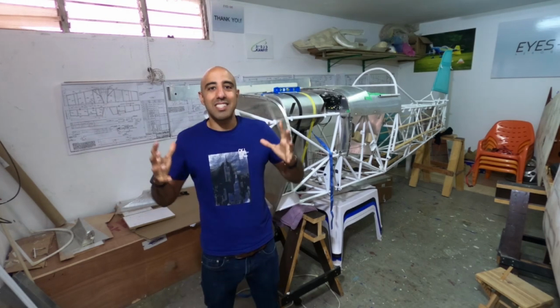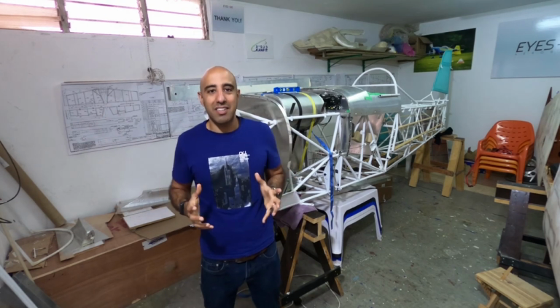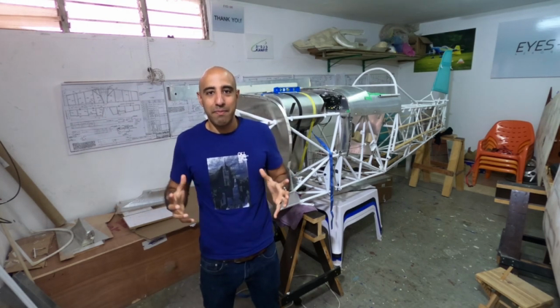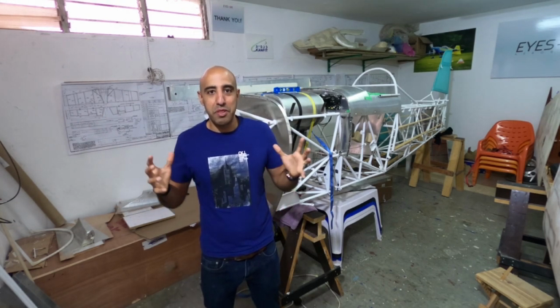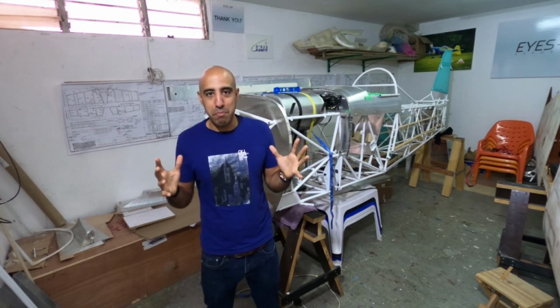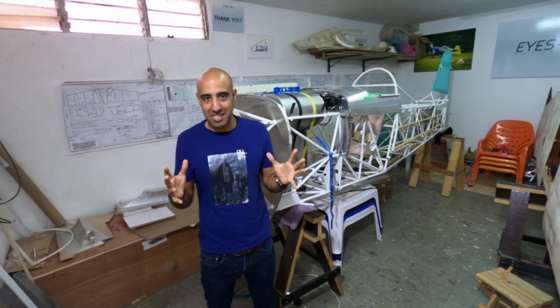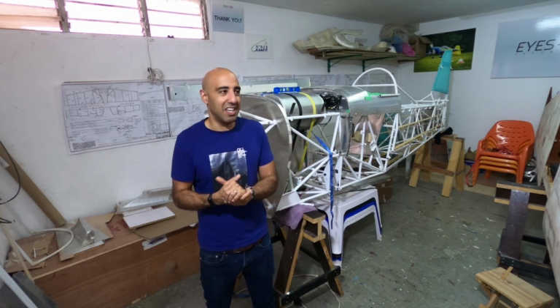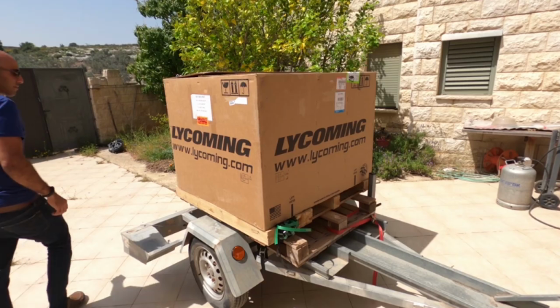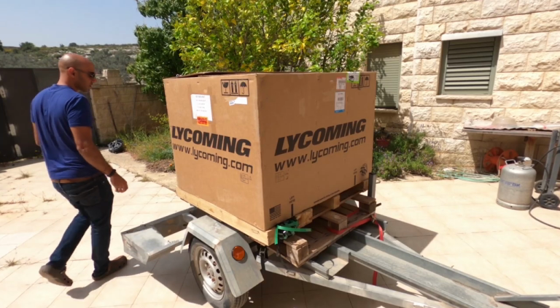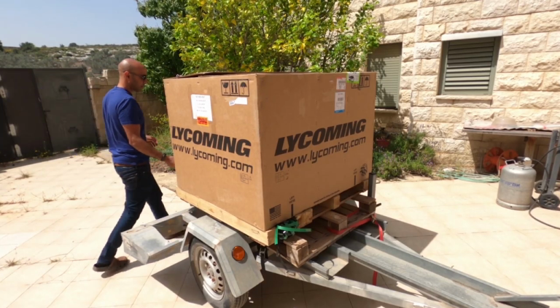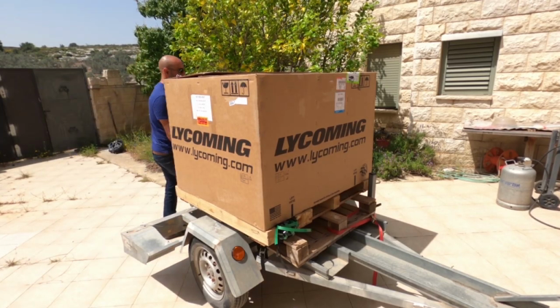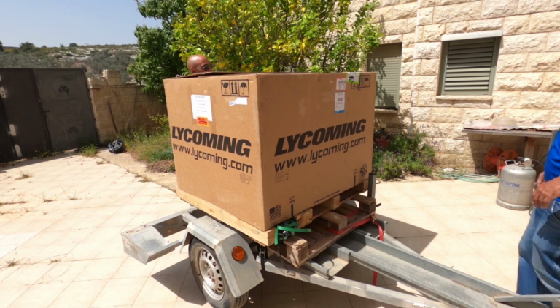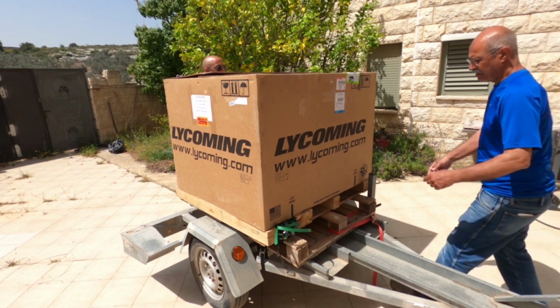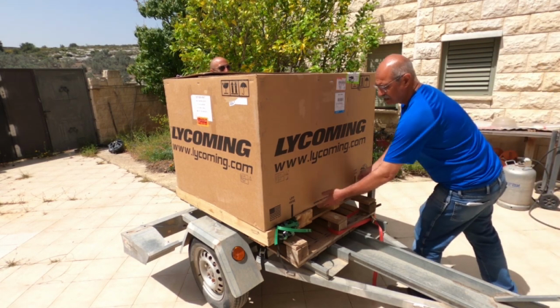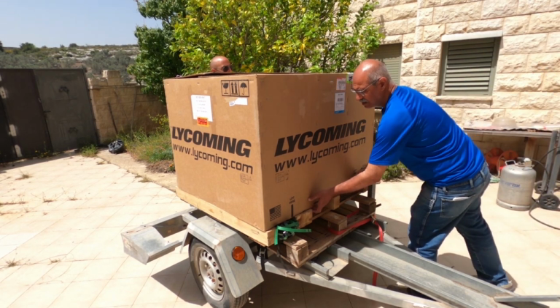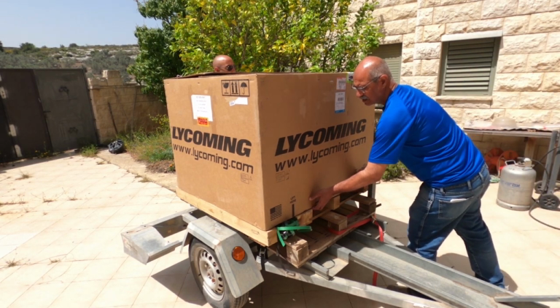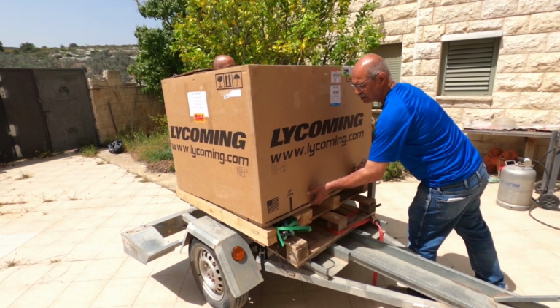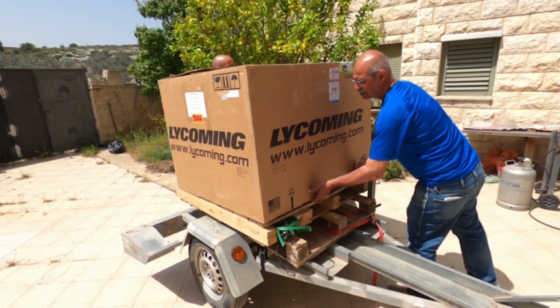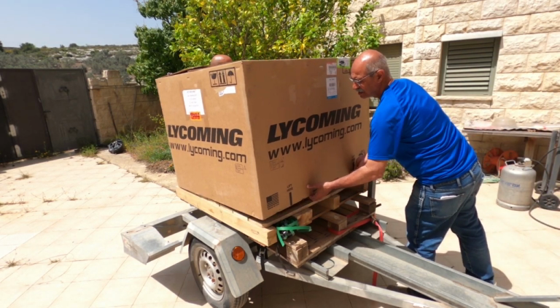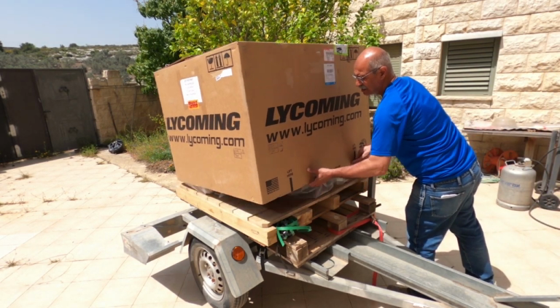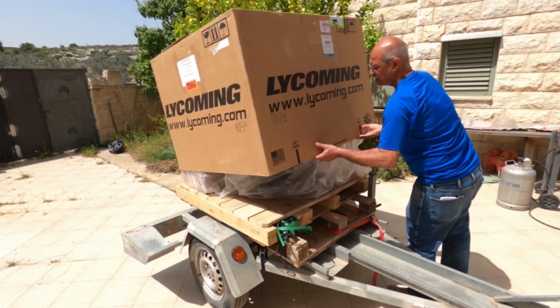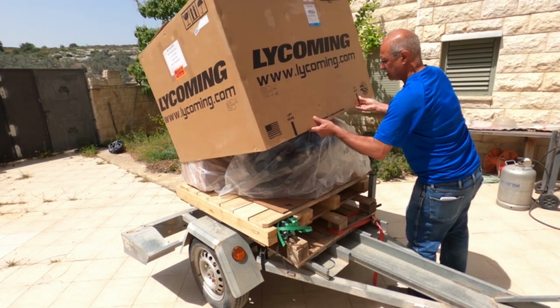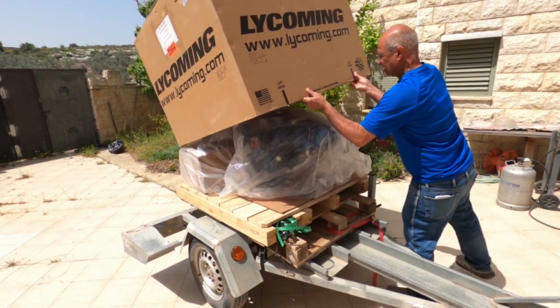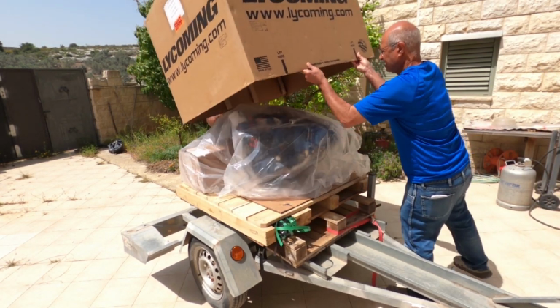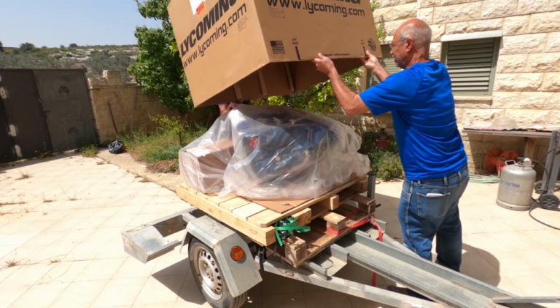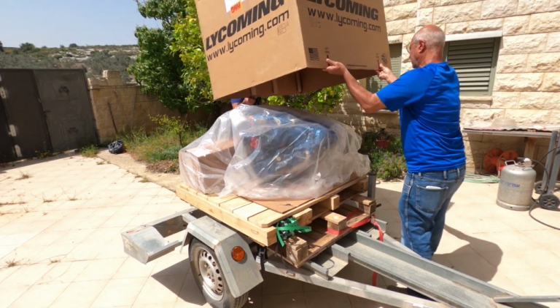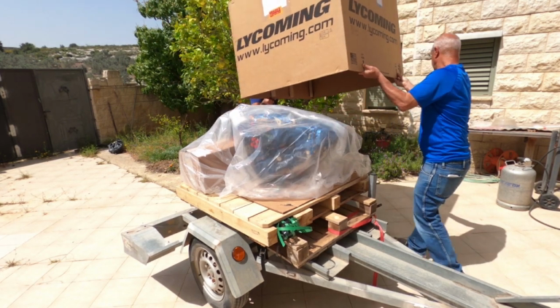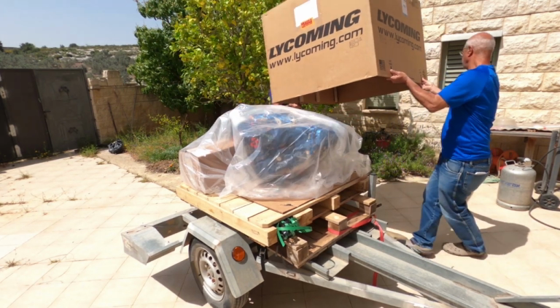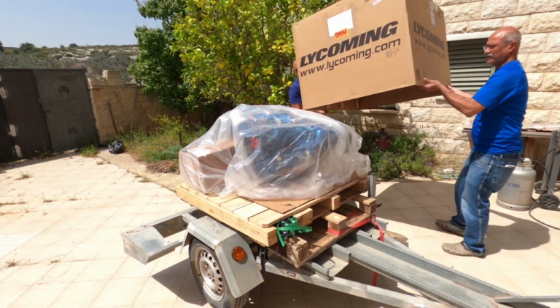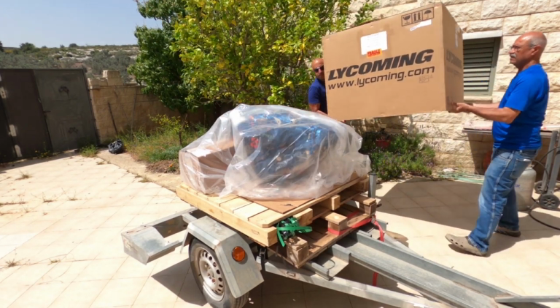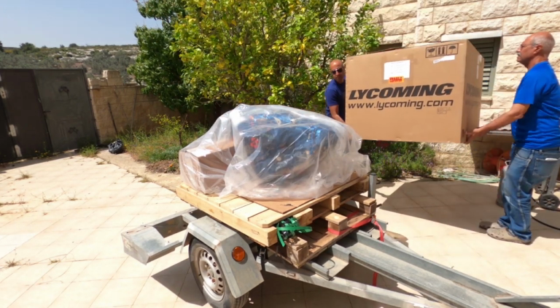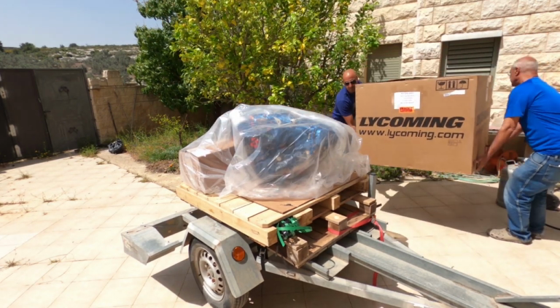Let's start with the unboxing, guys. When I opened the box, it took me a few seconds to be fully excited from this beautiful engine.